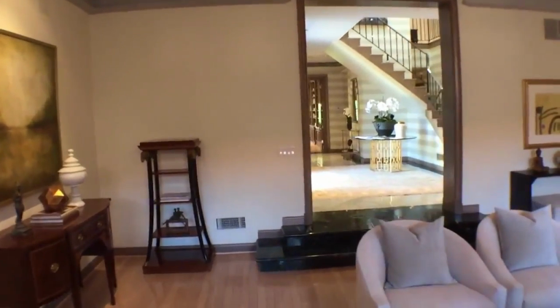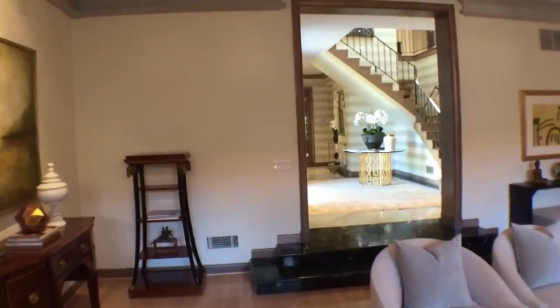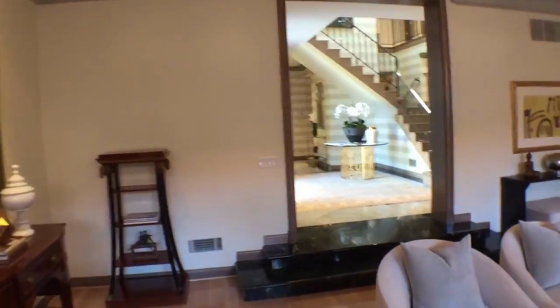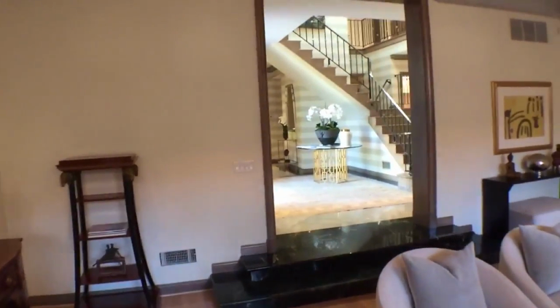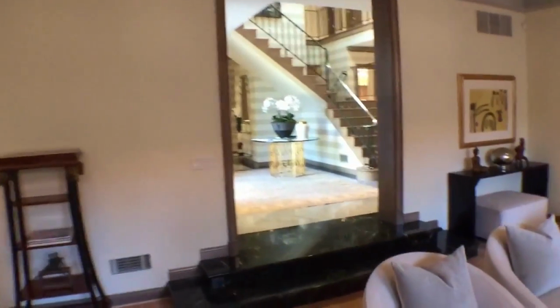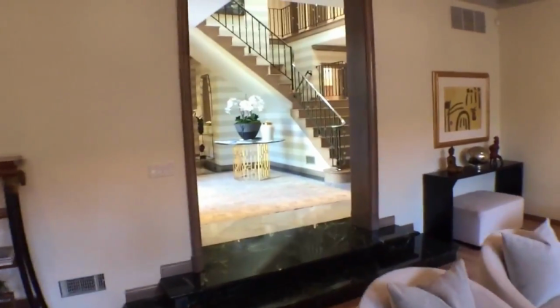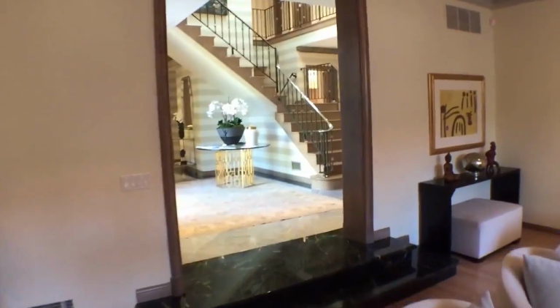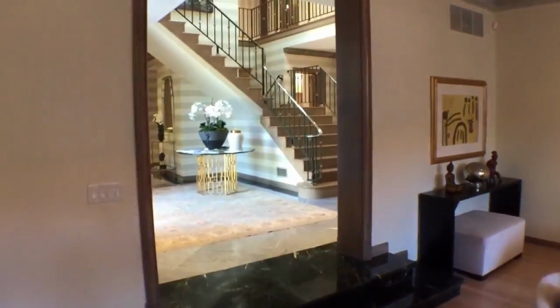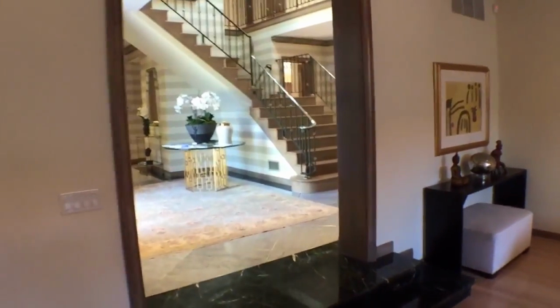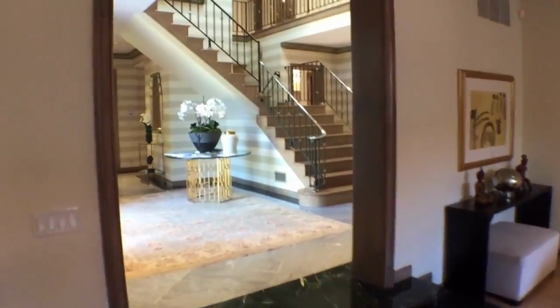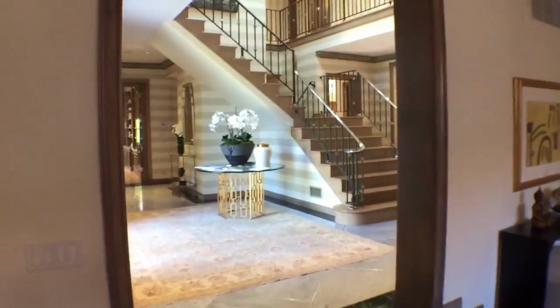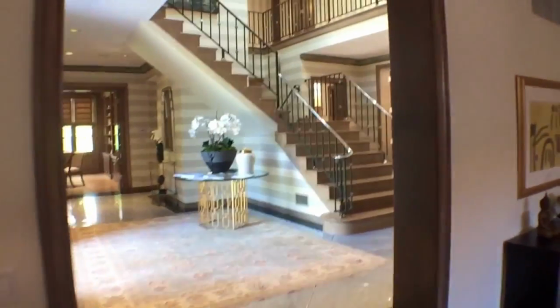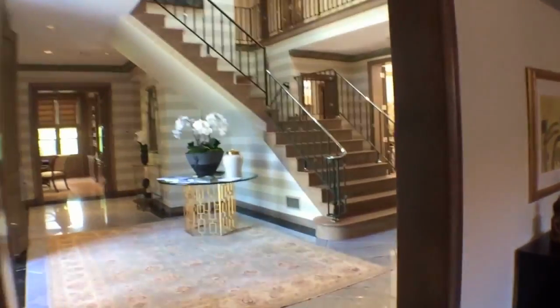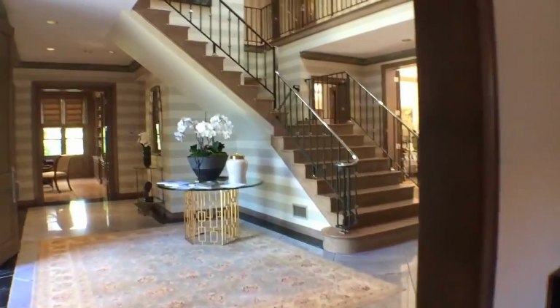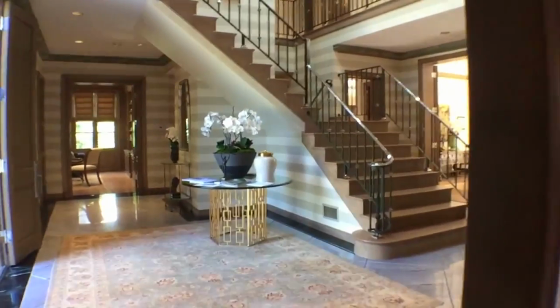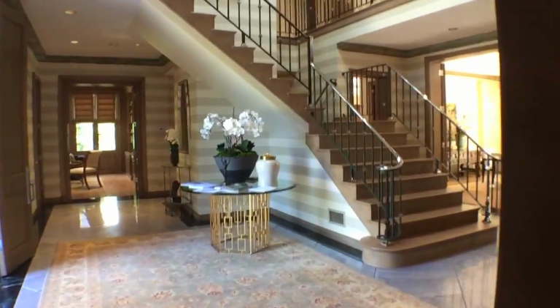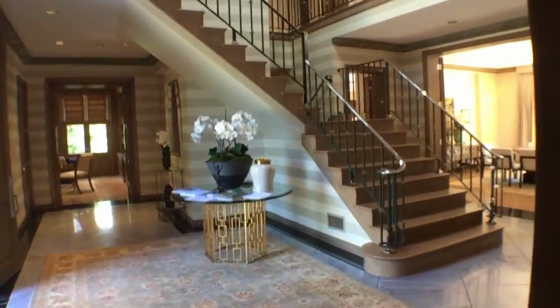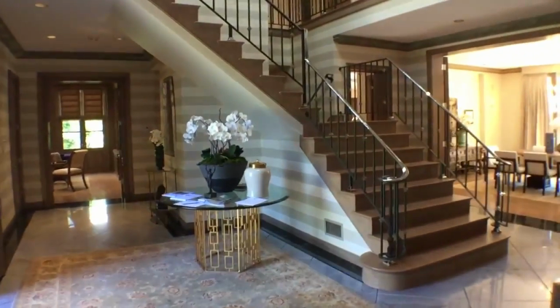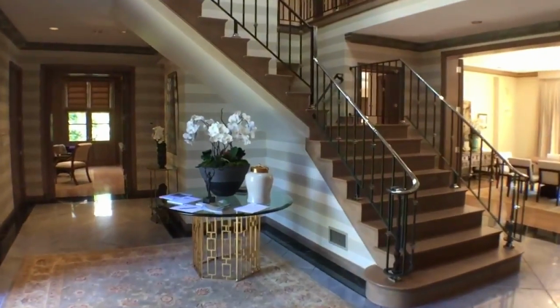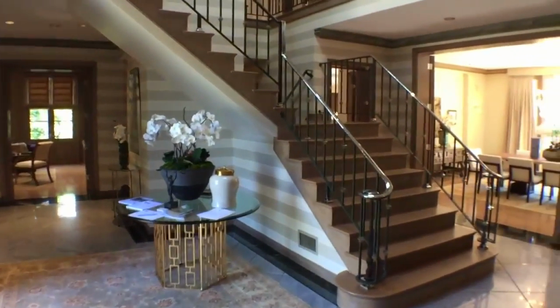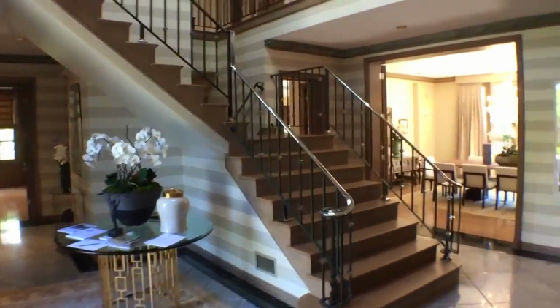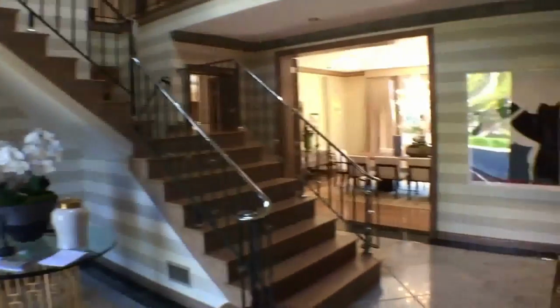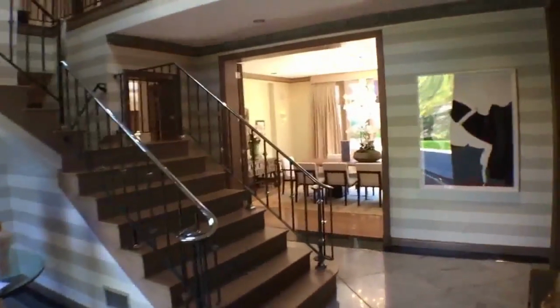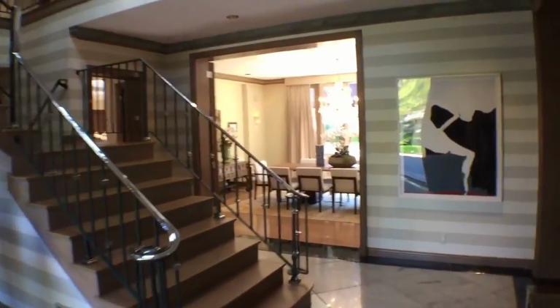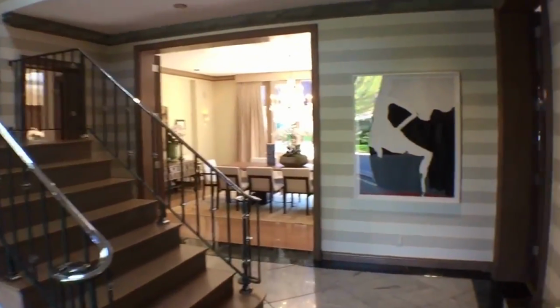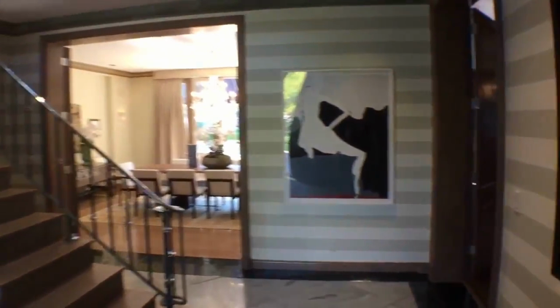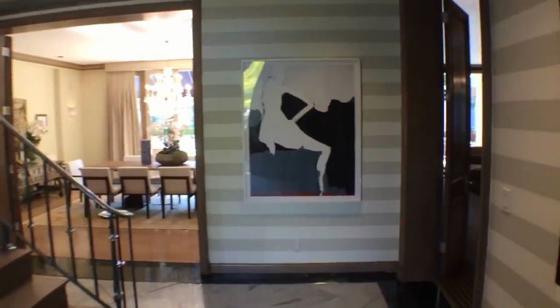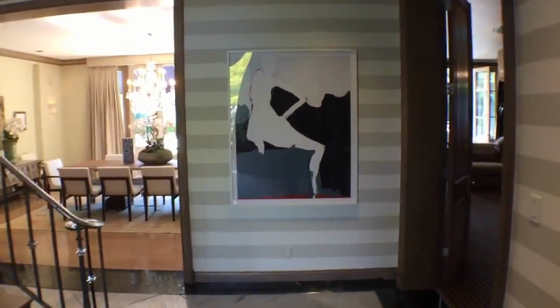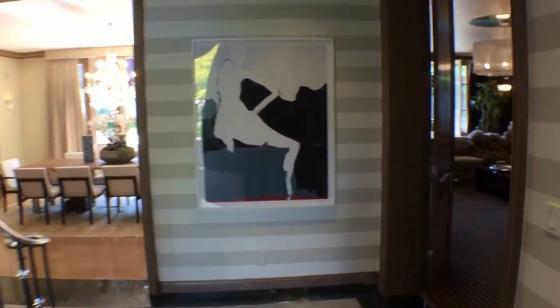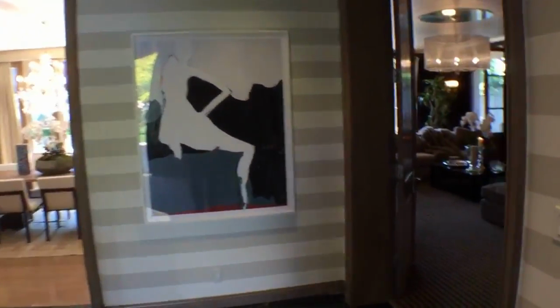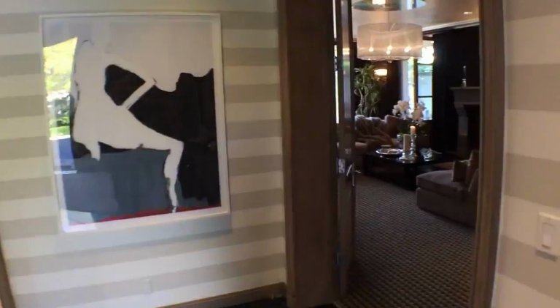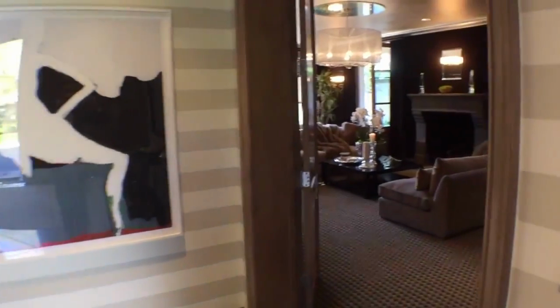This is a very warm, inviting, and very livable home. You're just a few steps from the Beverly Hills Hotel. It has its own north-south tennis court in the front, which is terrific if you love to play tennis.